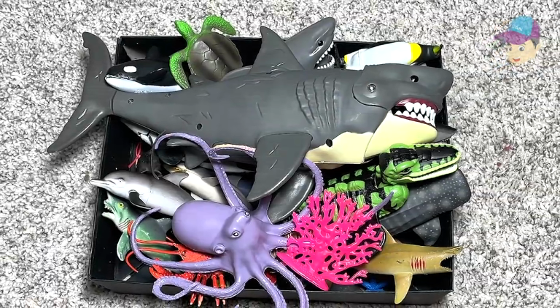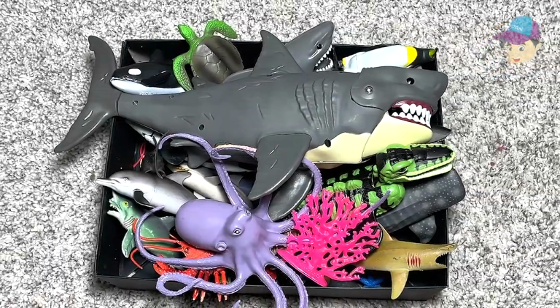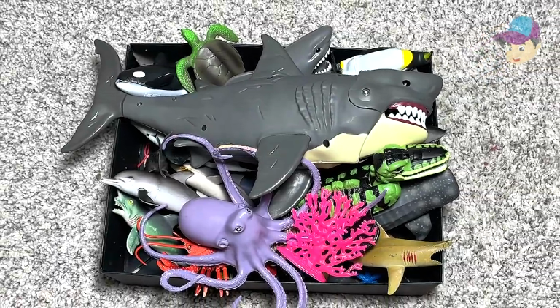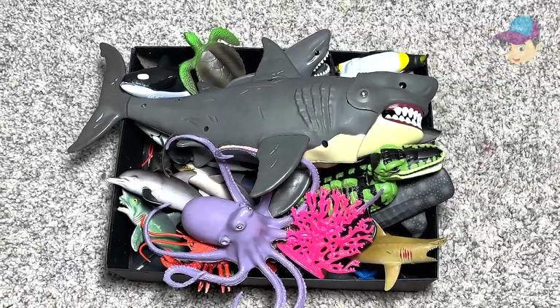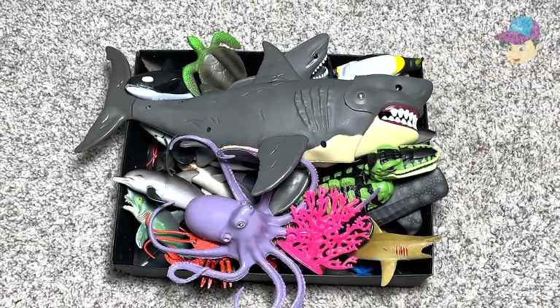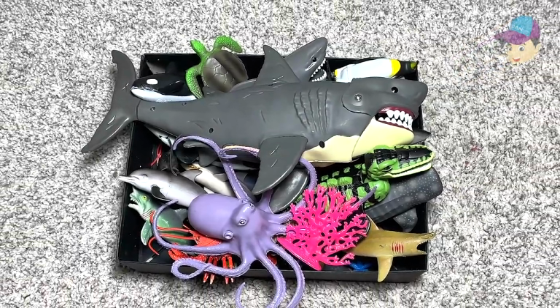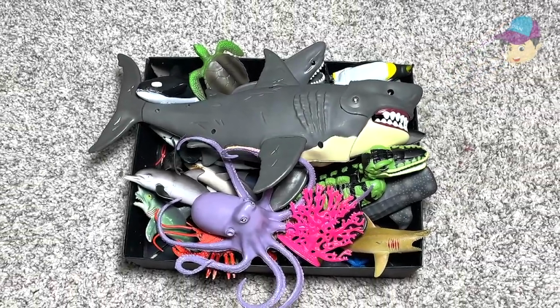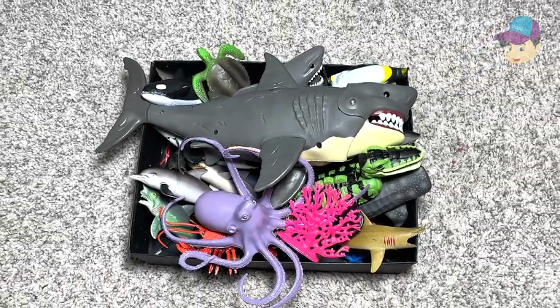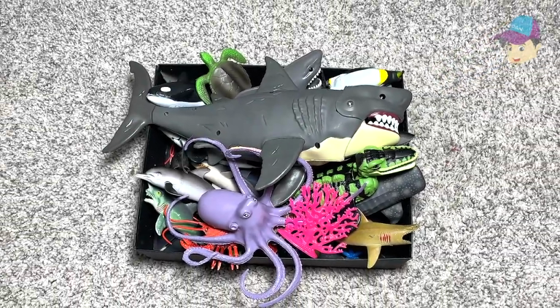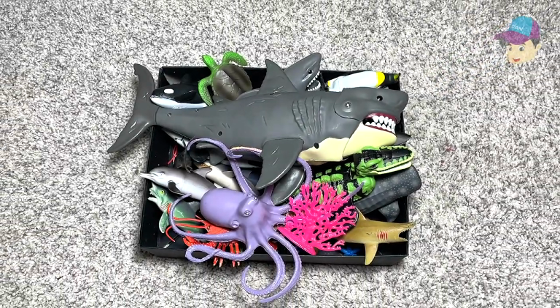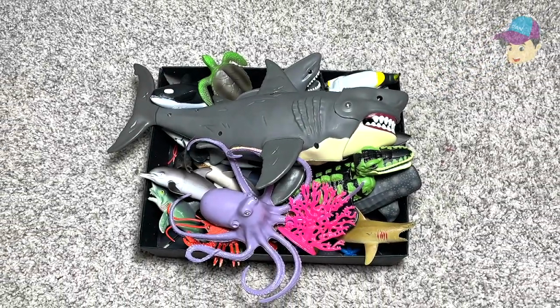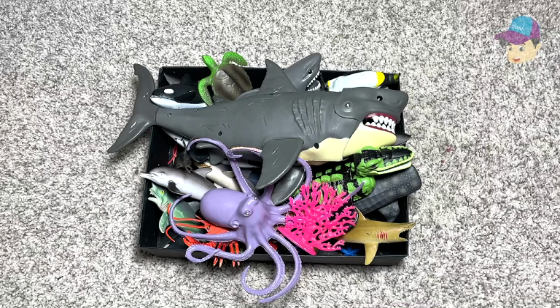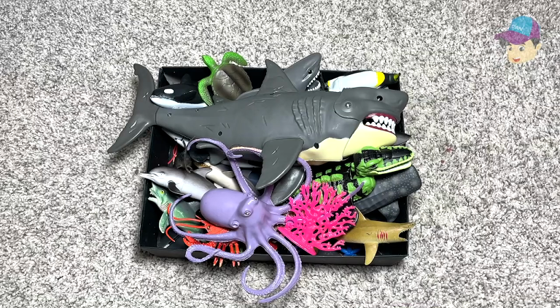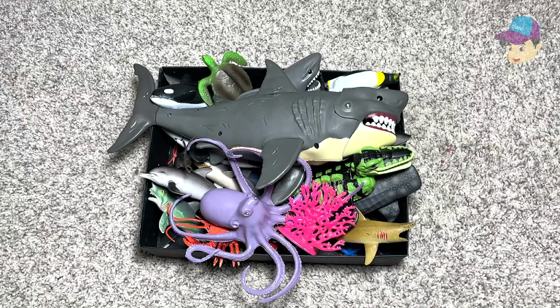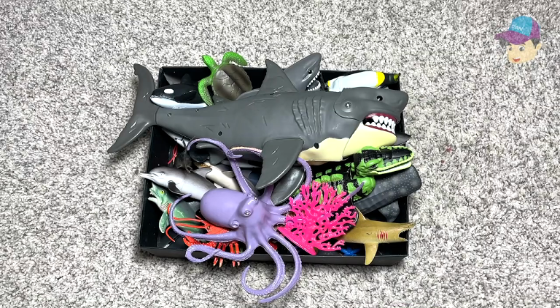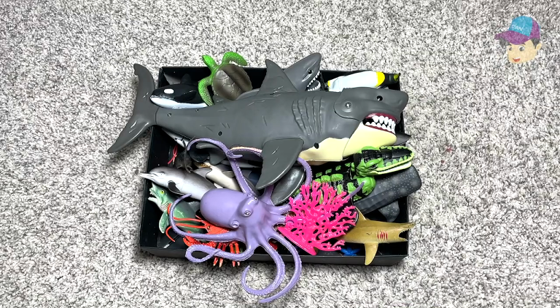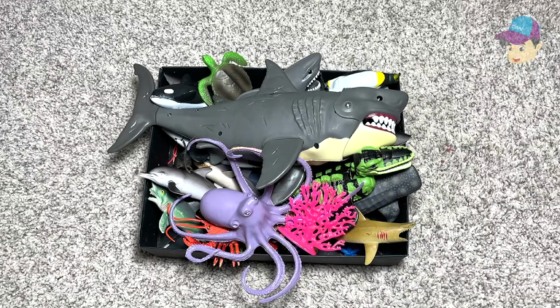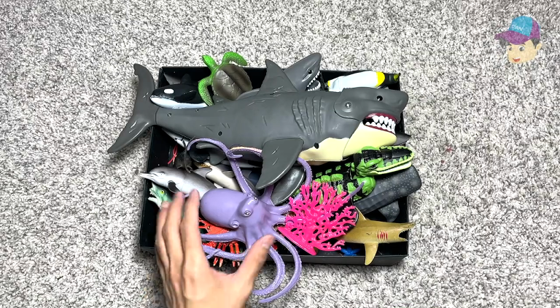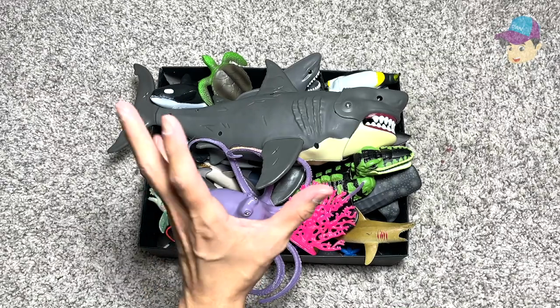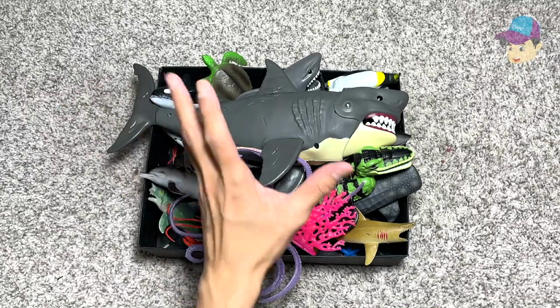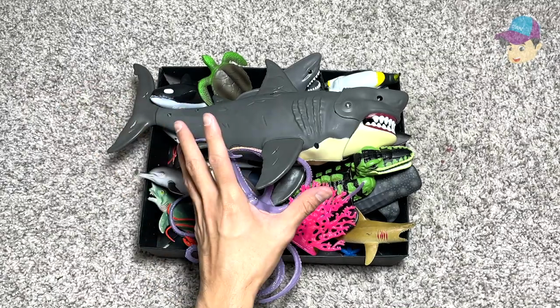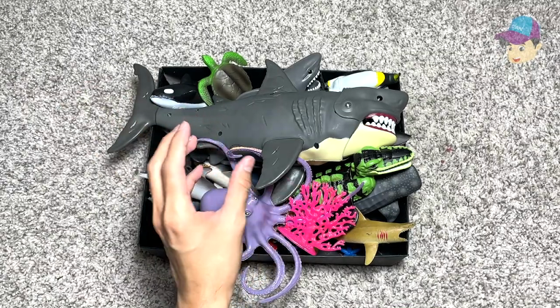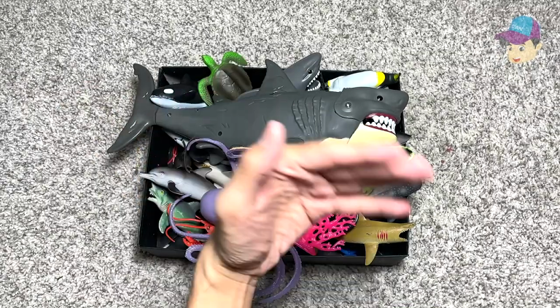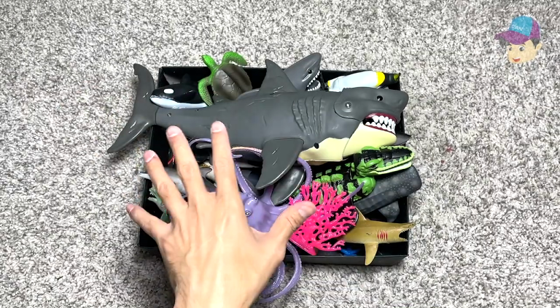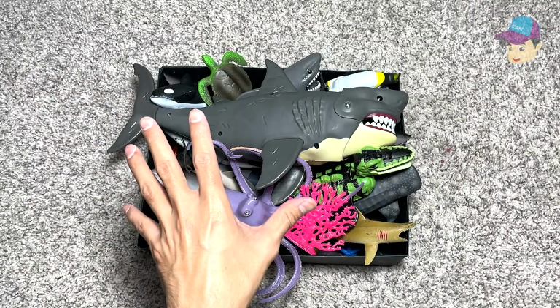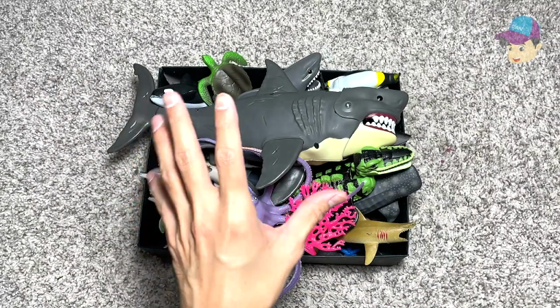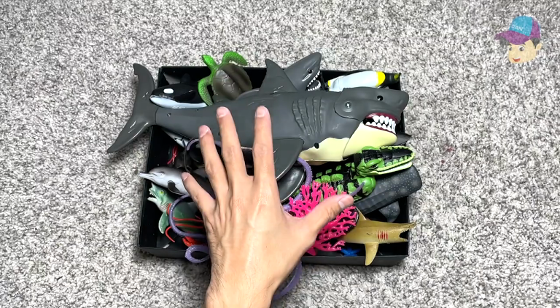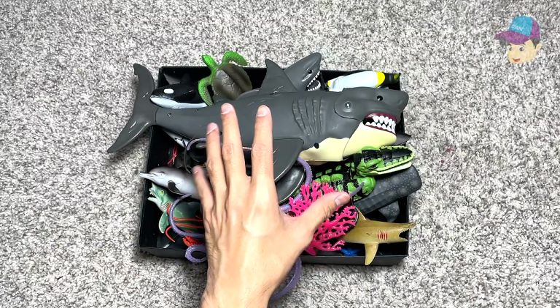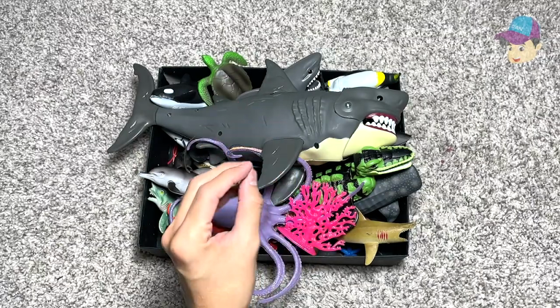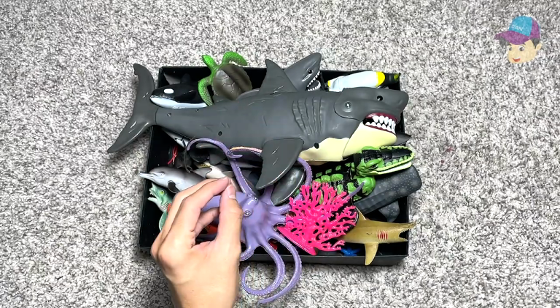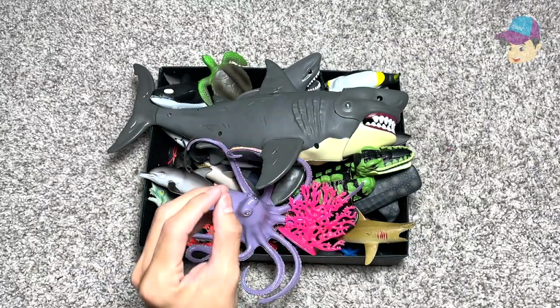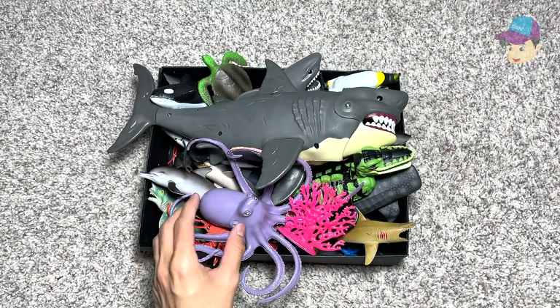Hey guys, so today we will take a look at another box of sea animals right over here. We have a really colorful mix of sea animals and prehistoric sea animals.